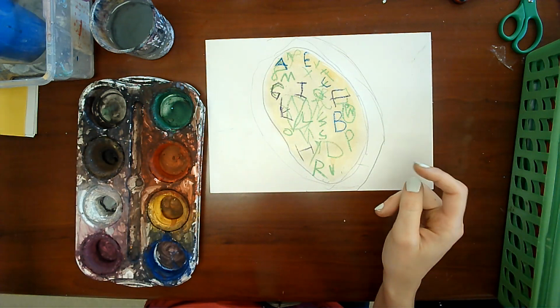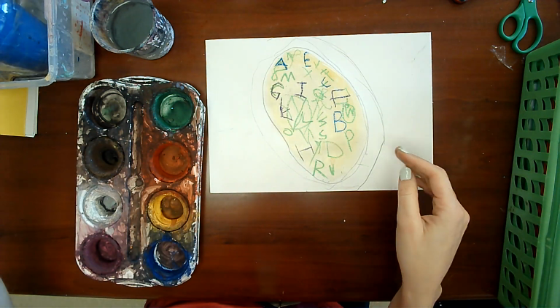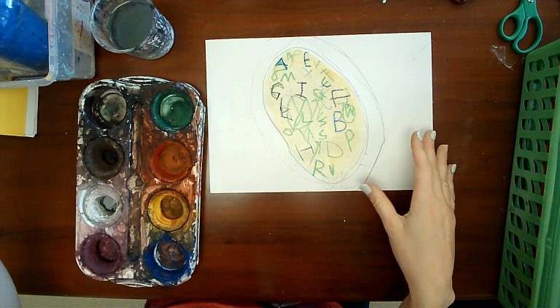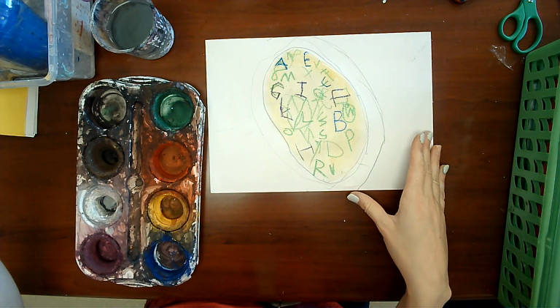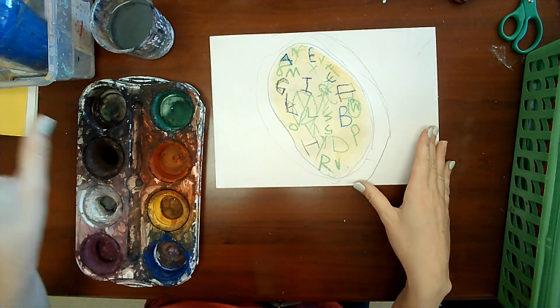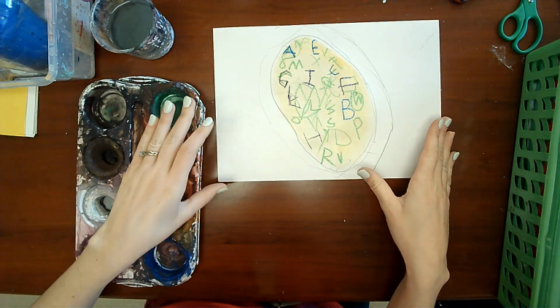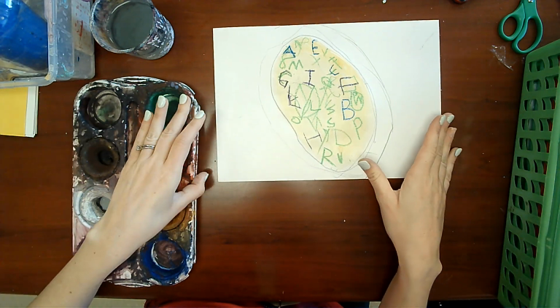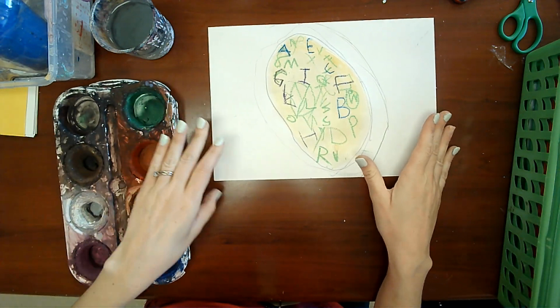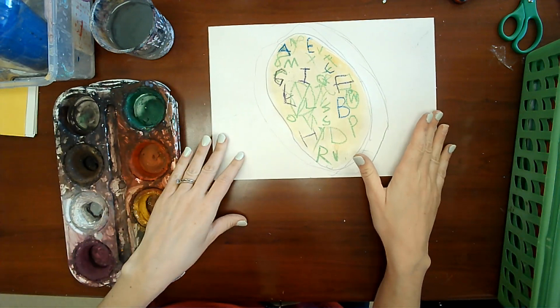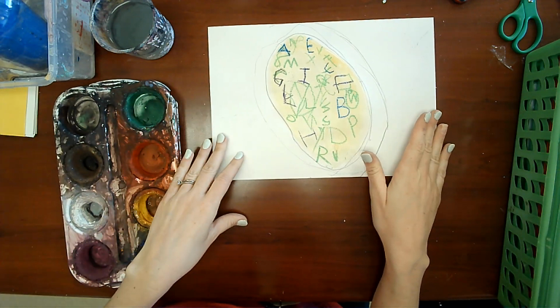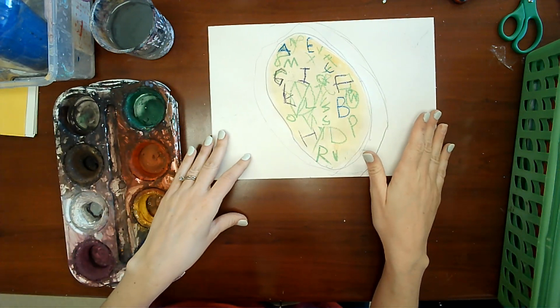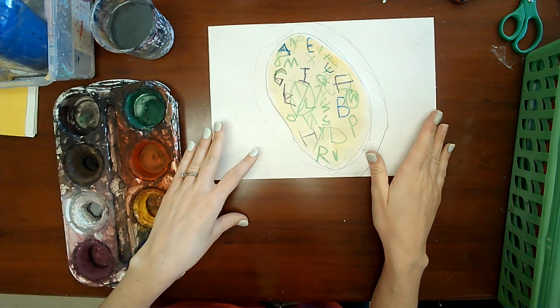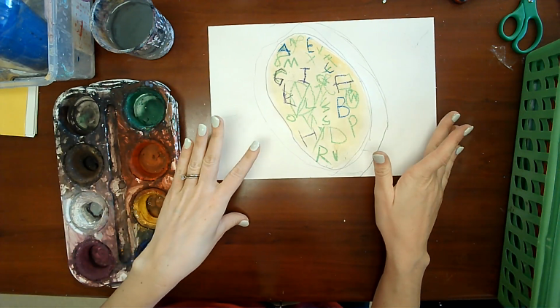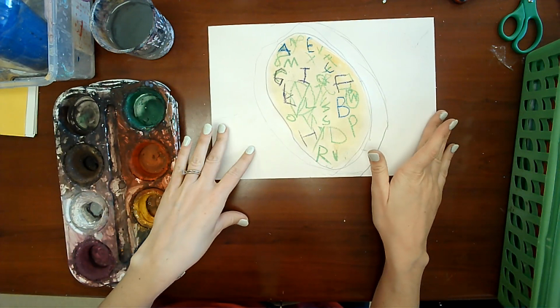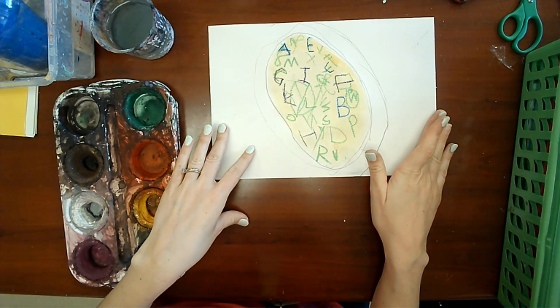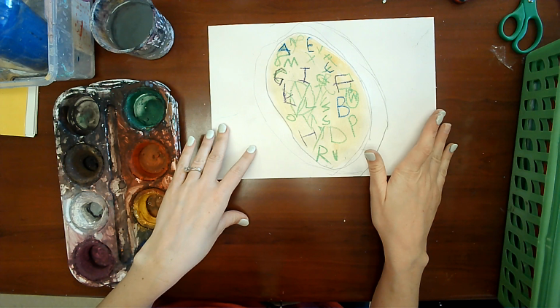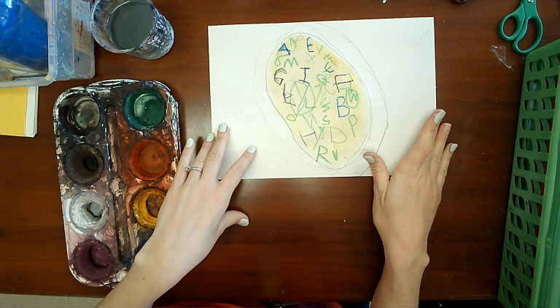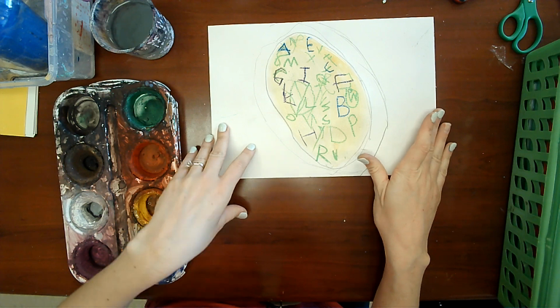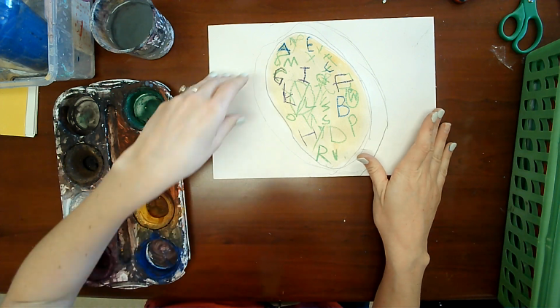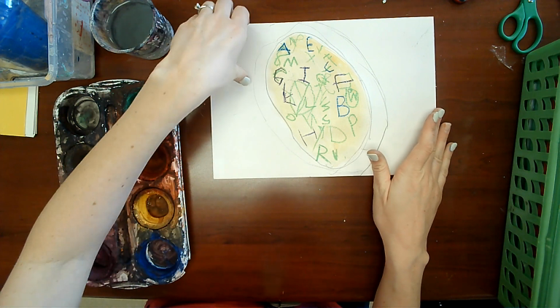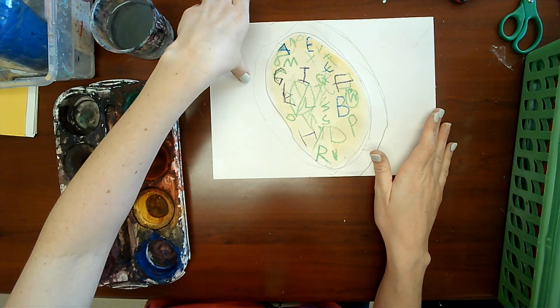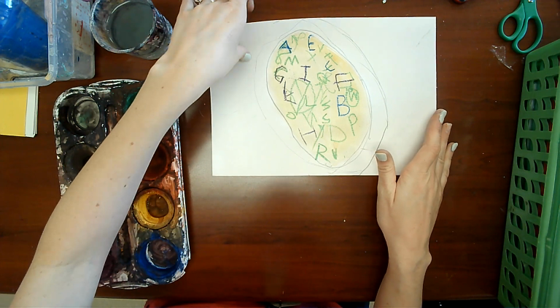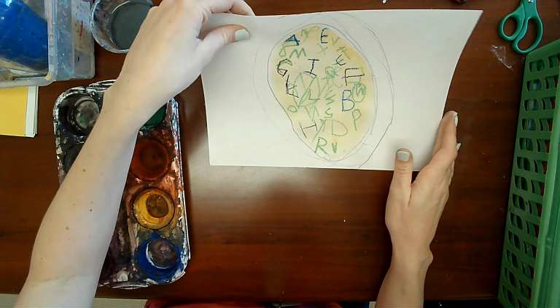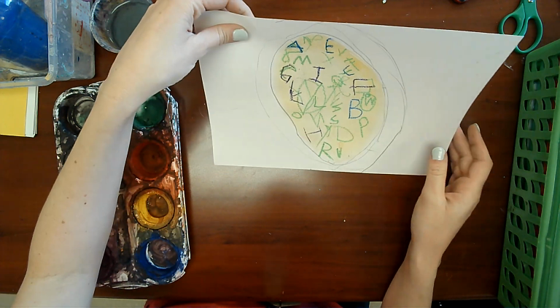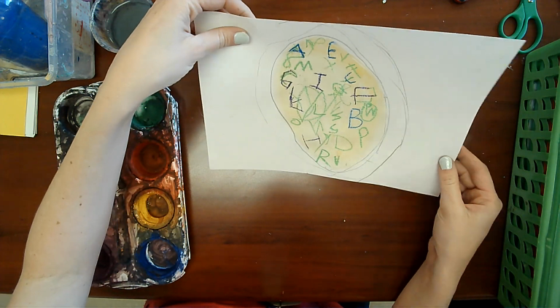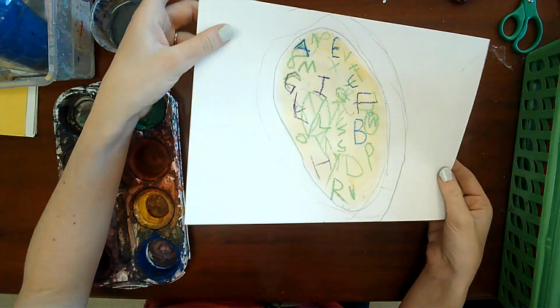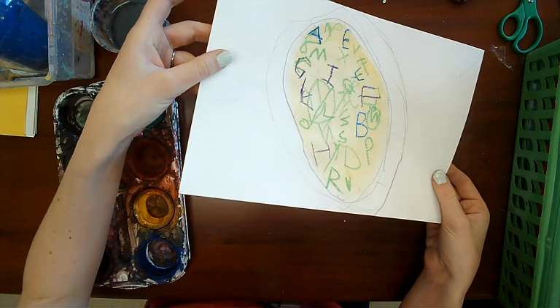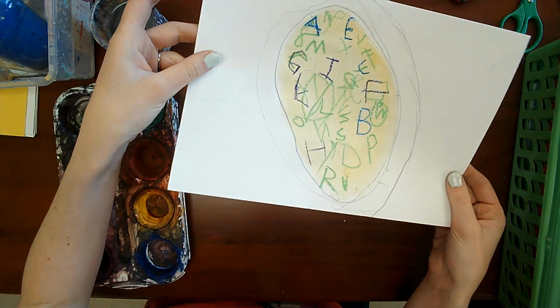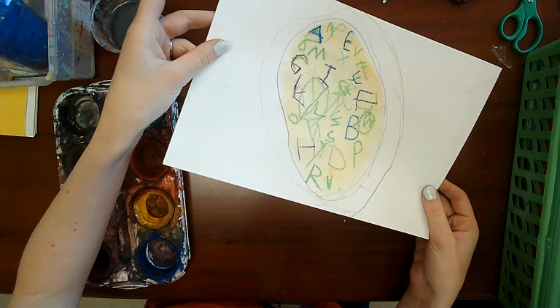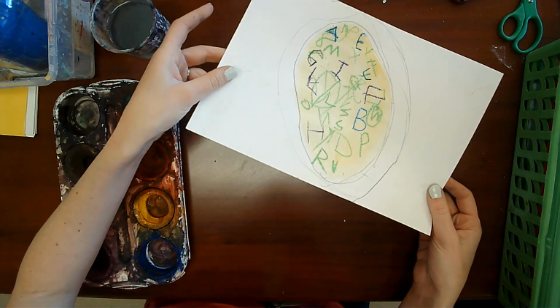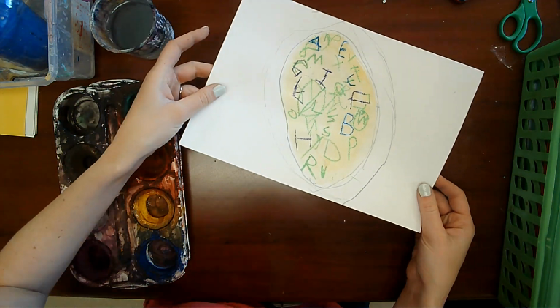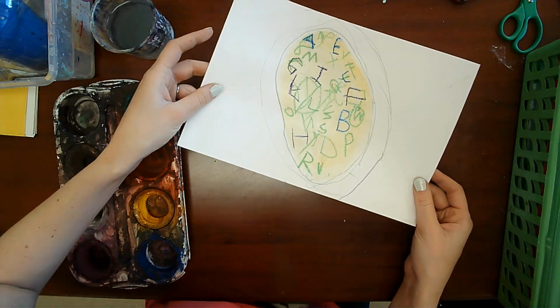And then while this dries, we're going to draw a spoon for our soup and then we will cut it out, but we have to wait for it to dry first.